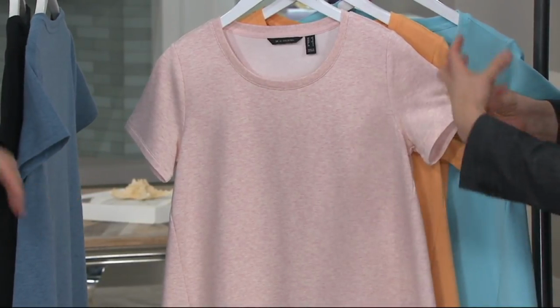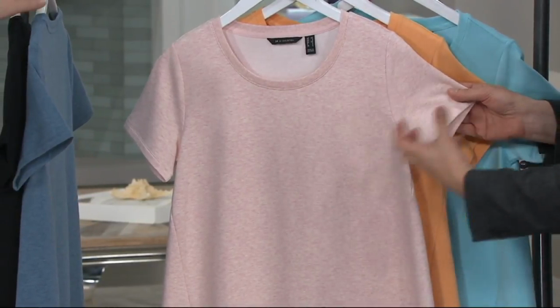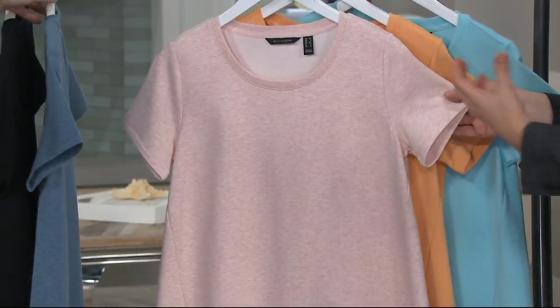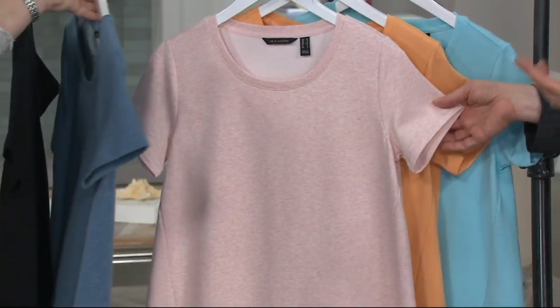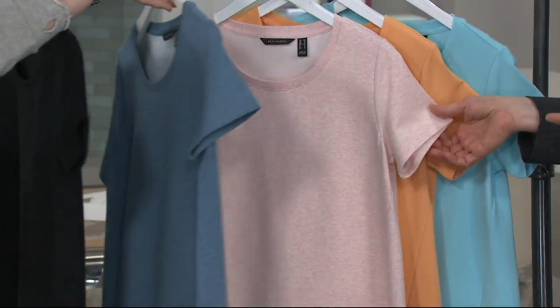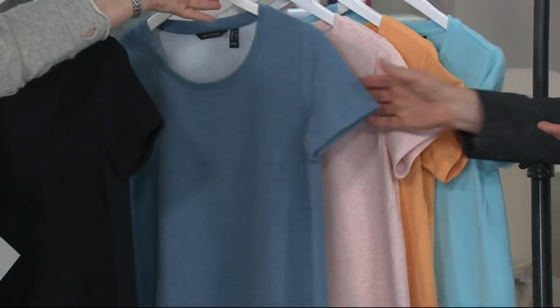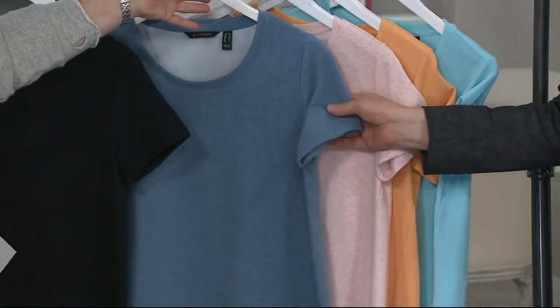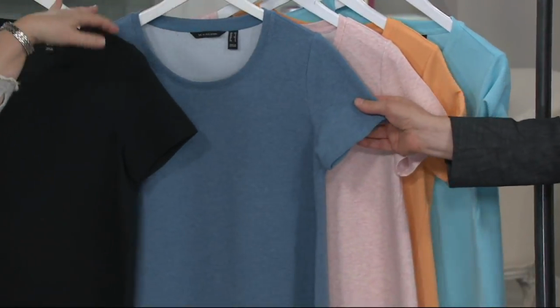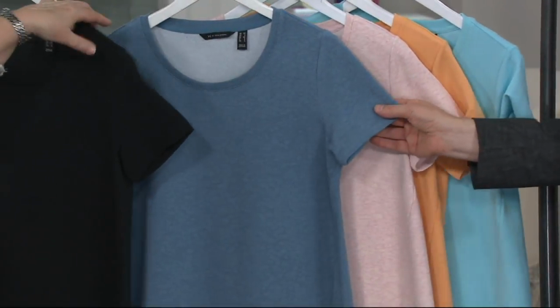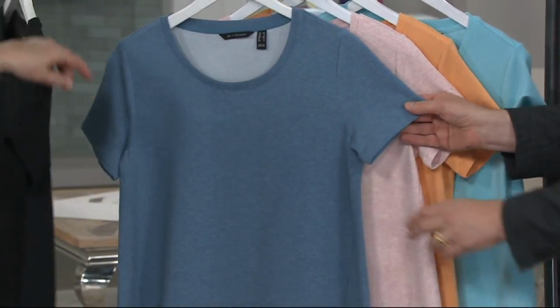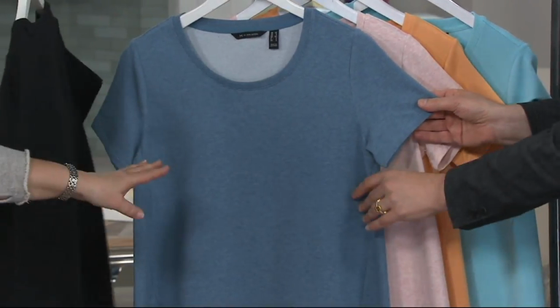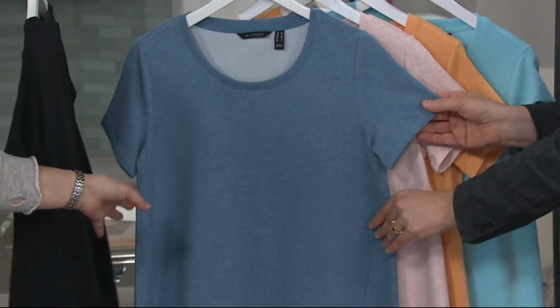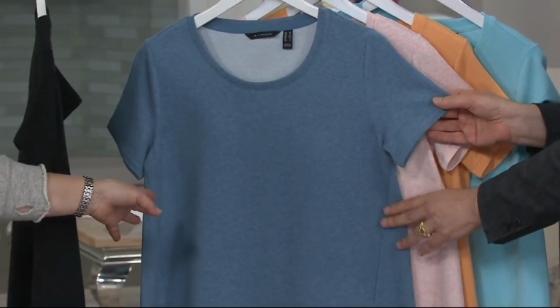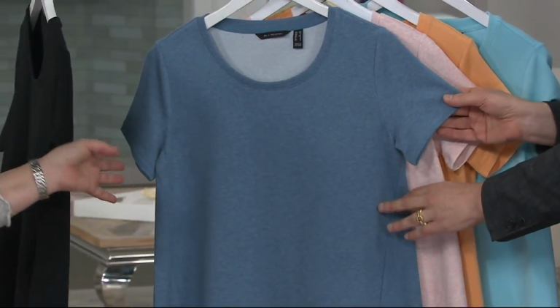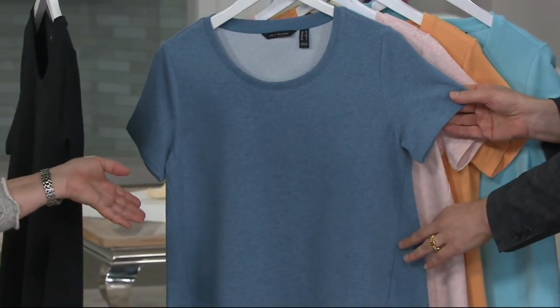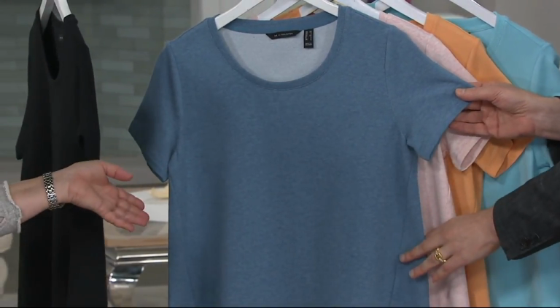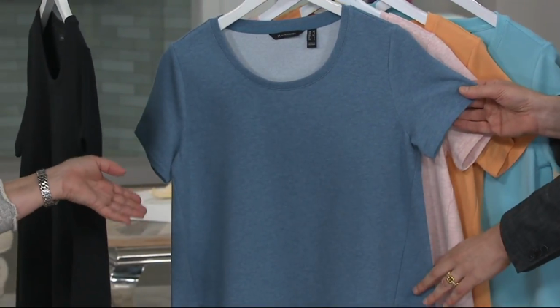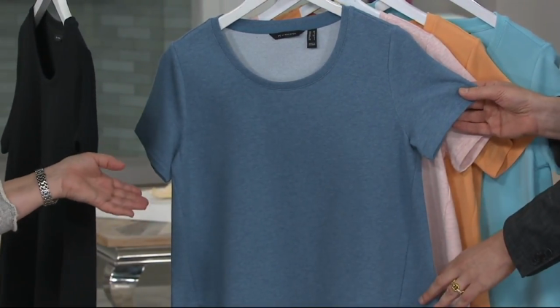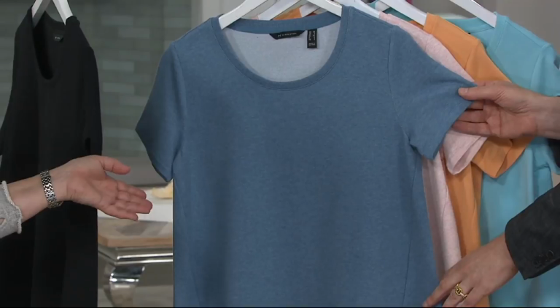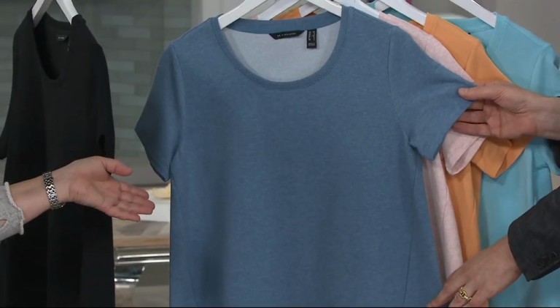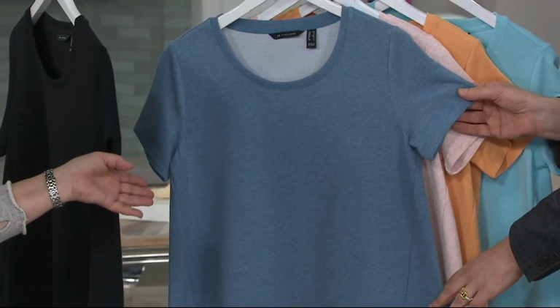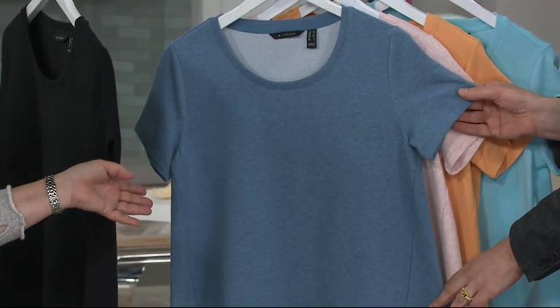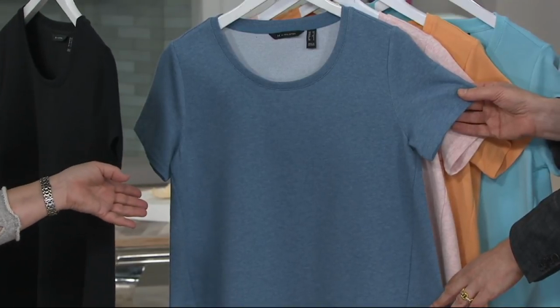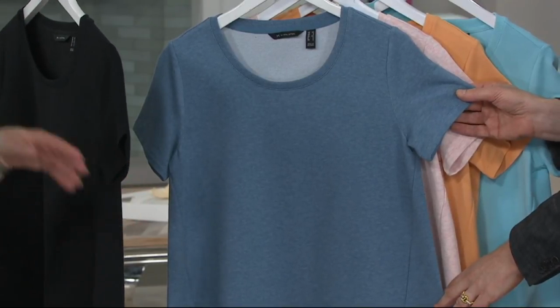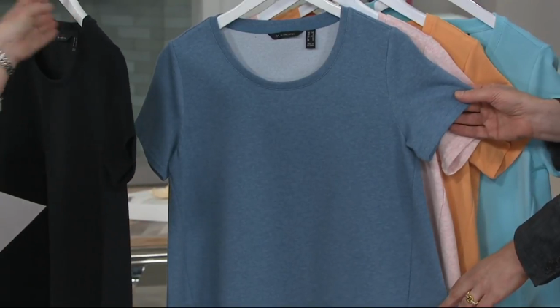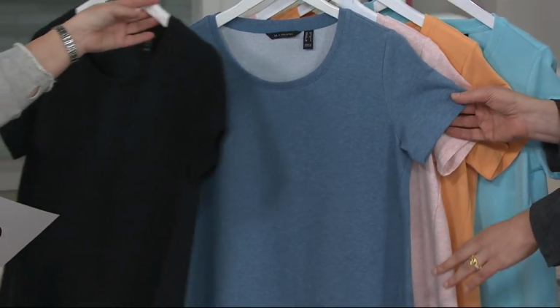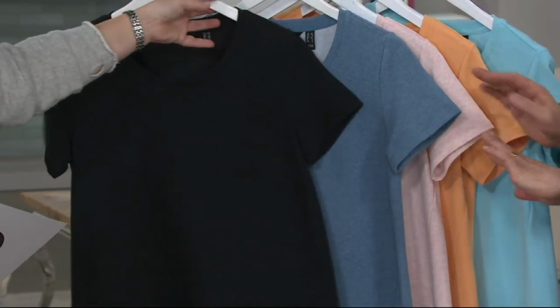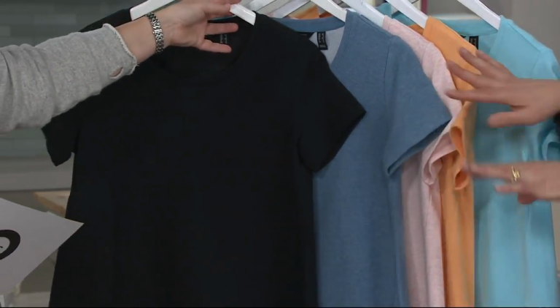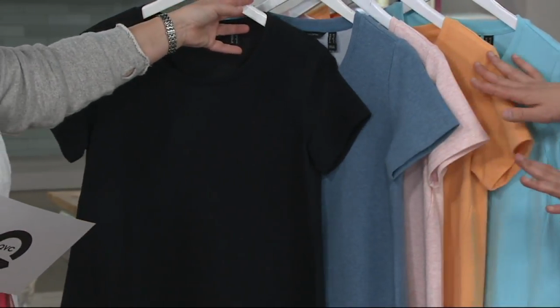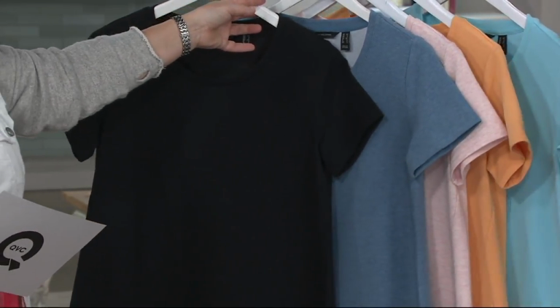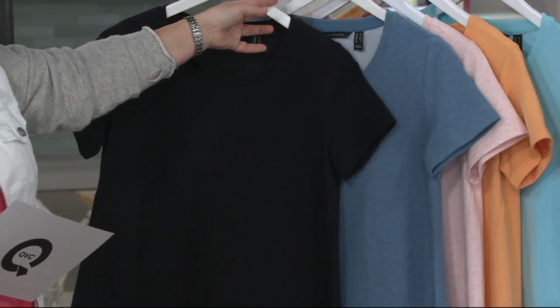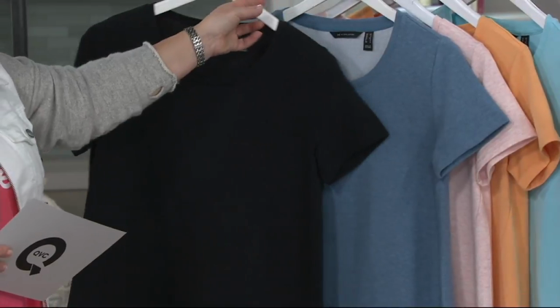The heathering gives it so much more depth. It's a more expensive process, but it's worth it. This is perfect for your jeans — it's like the perfect shade of faded jeans. It's called heather dusk blue. And then we have black, a pure, nice, great black.